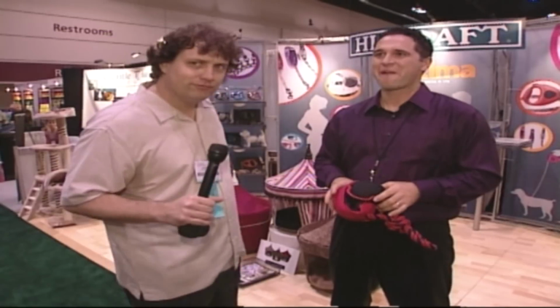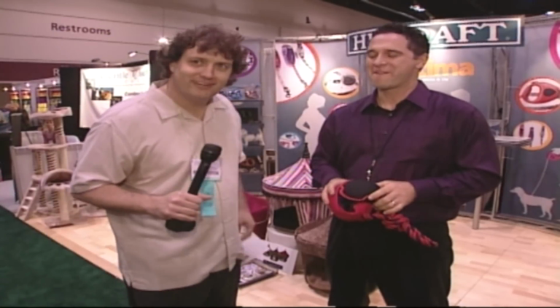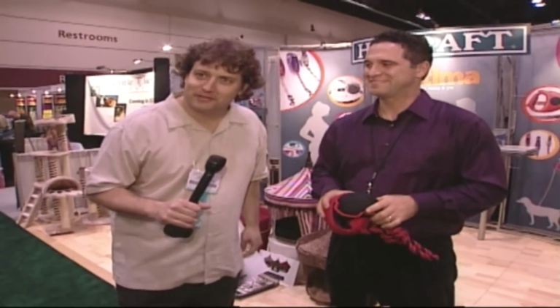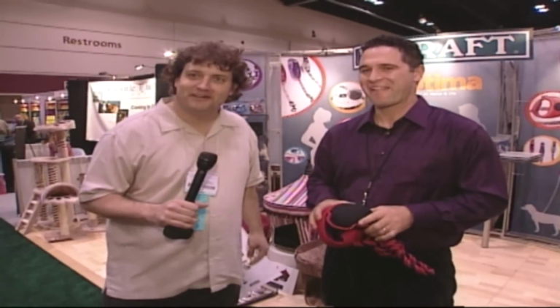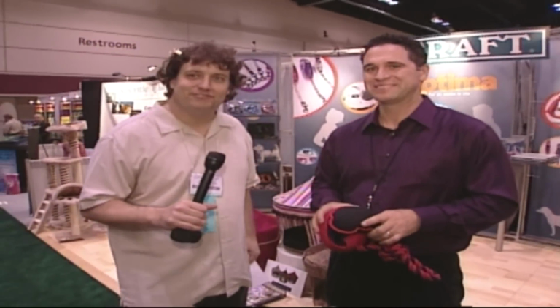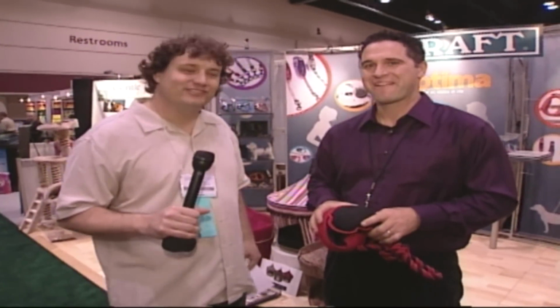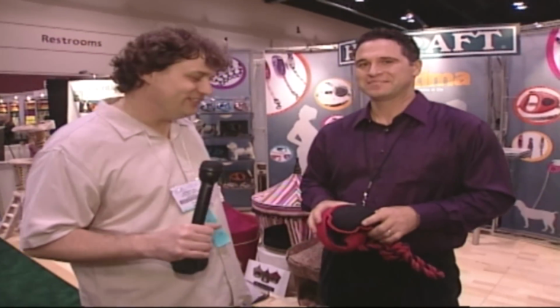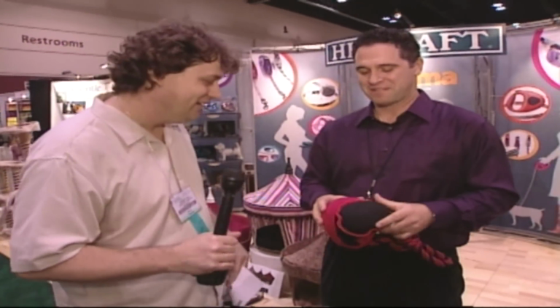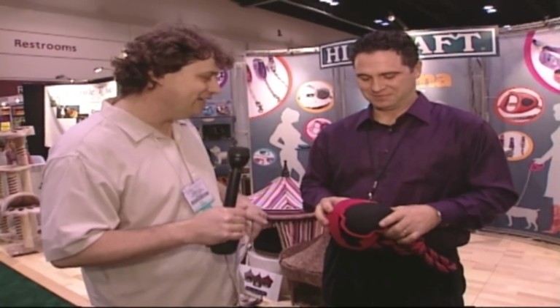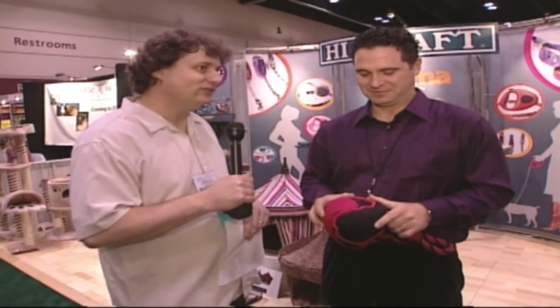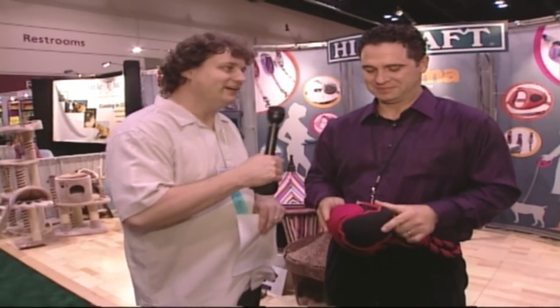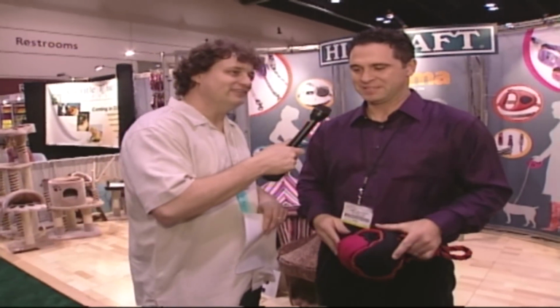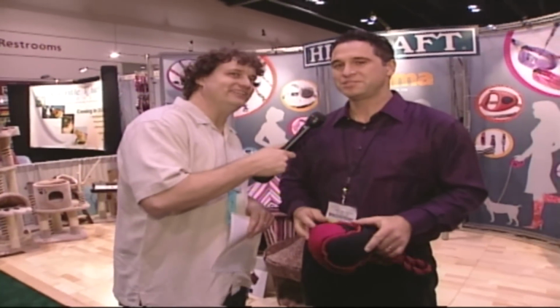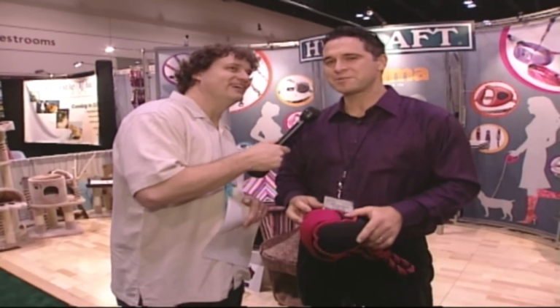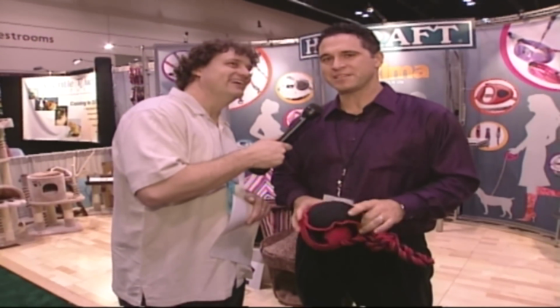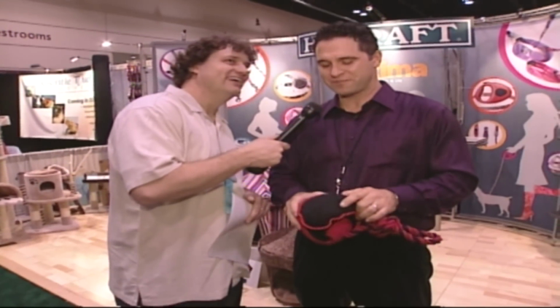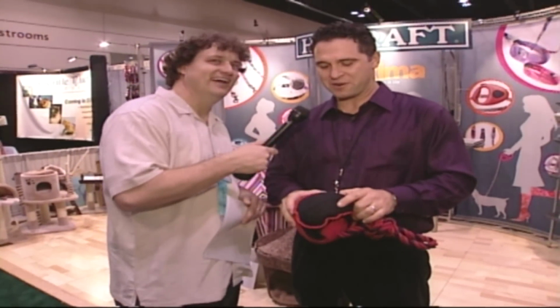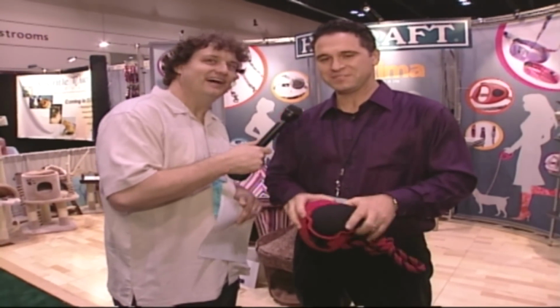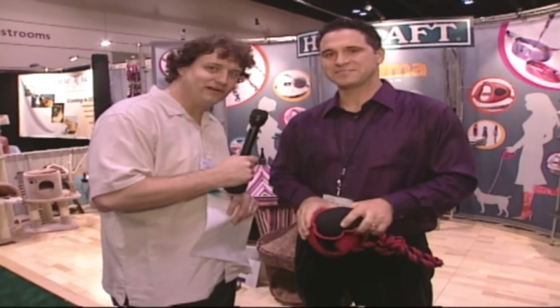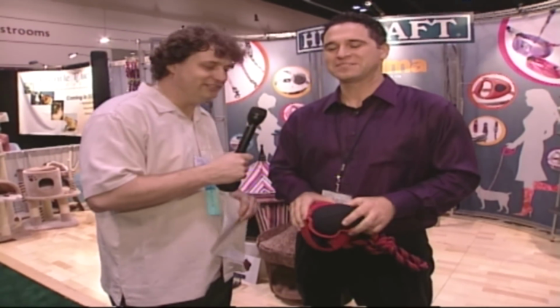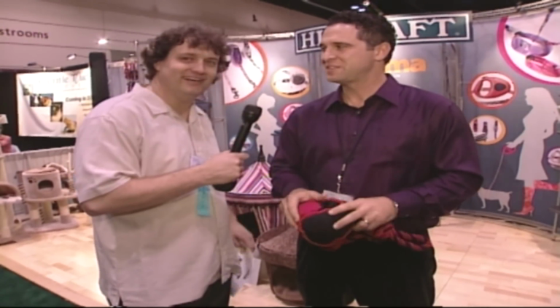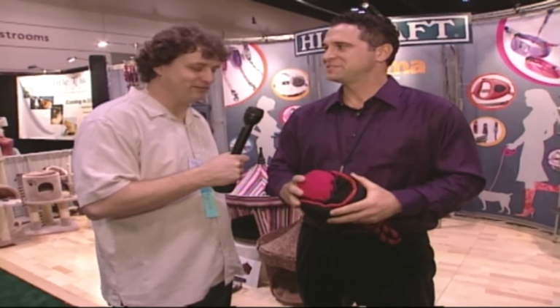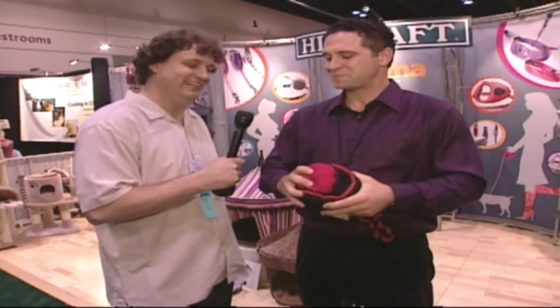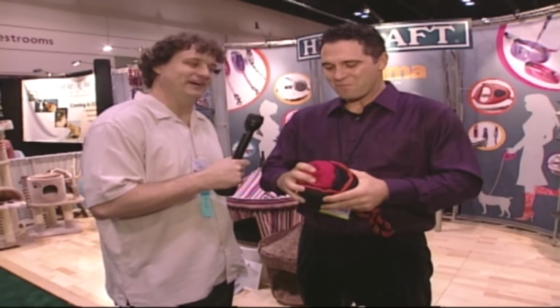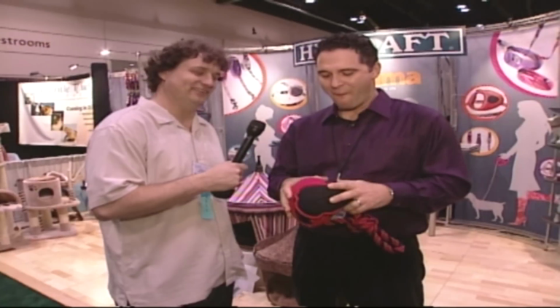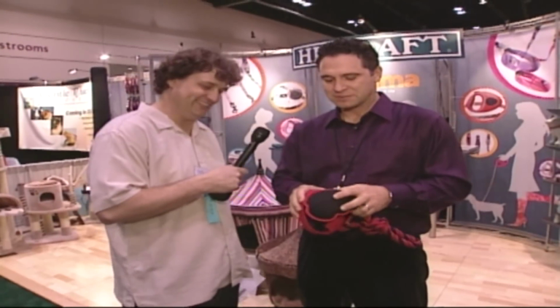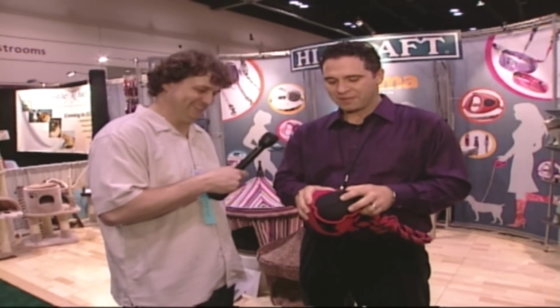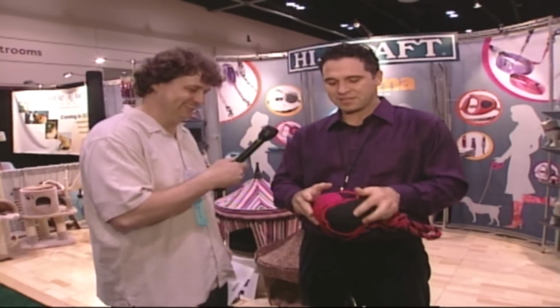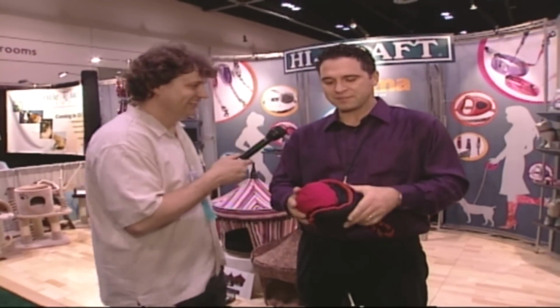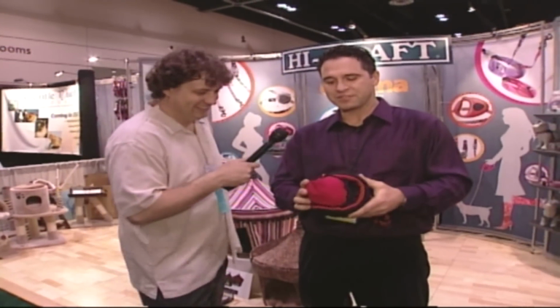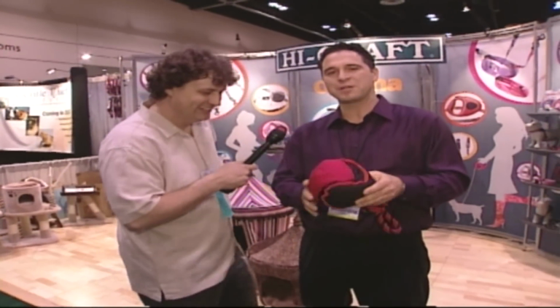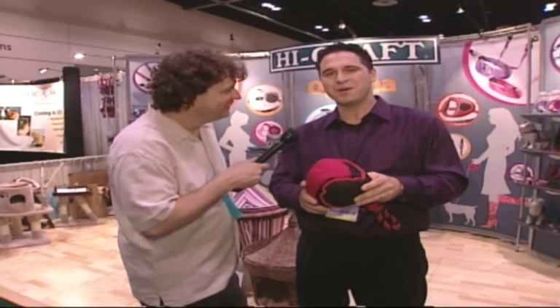We're in Orlando, Florida at the American Pet Products Manufacturers Association and I am joined by James Malatesta from iCraft. Now you guys have a really neat product here. What is this? This is a Split Ball.